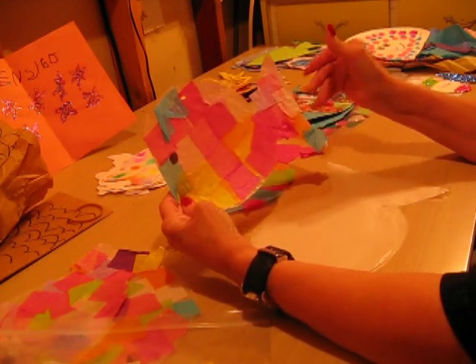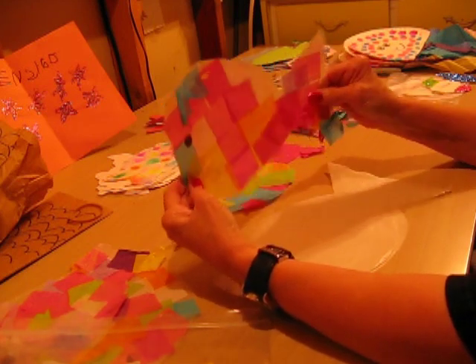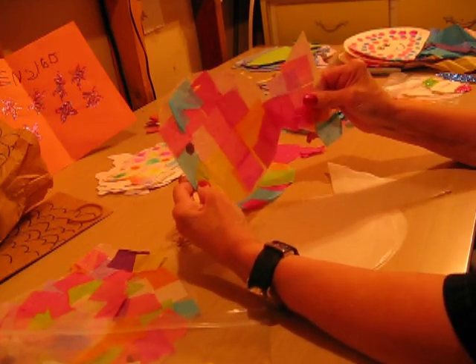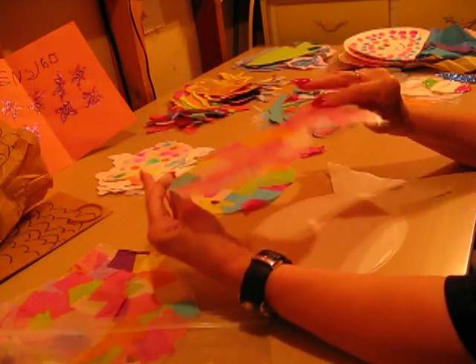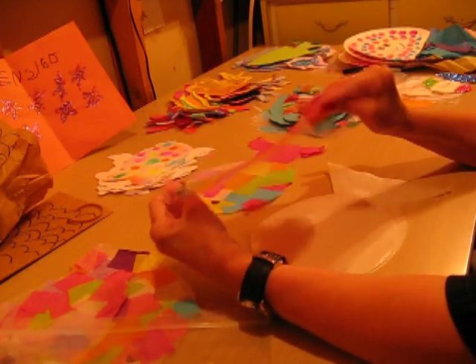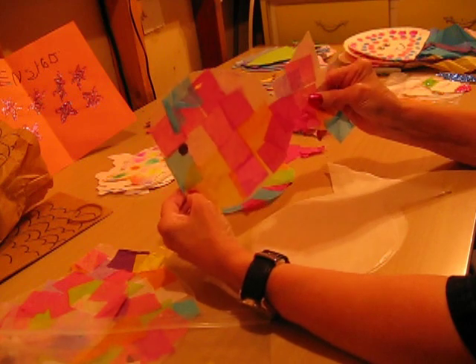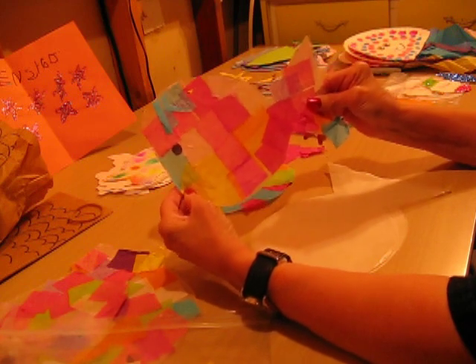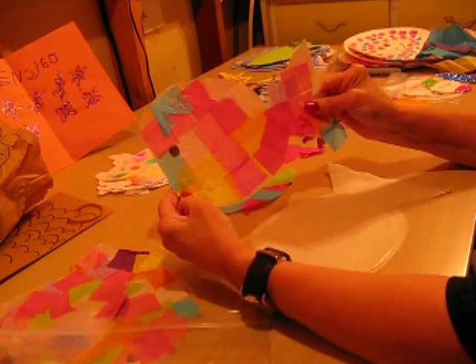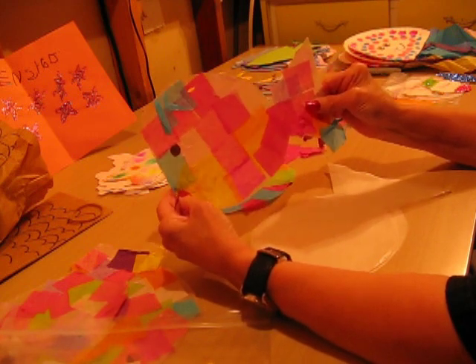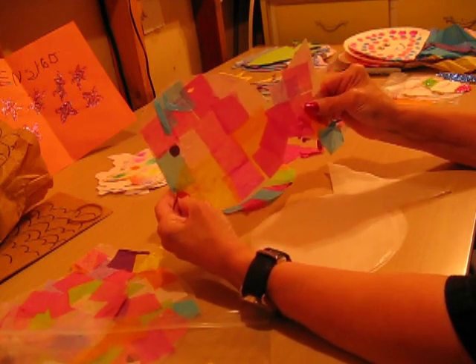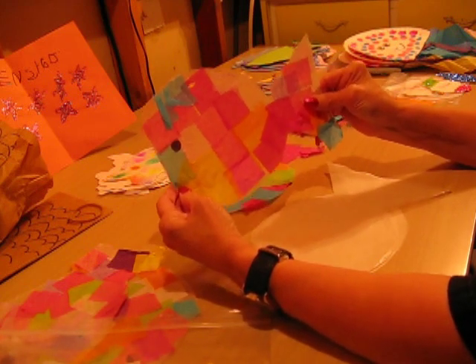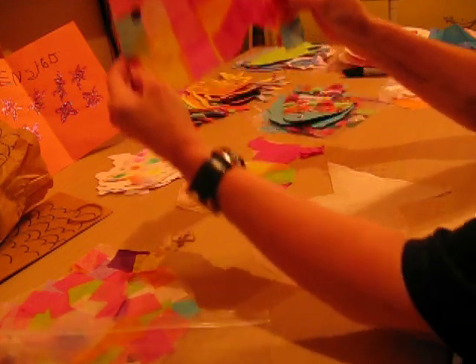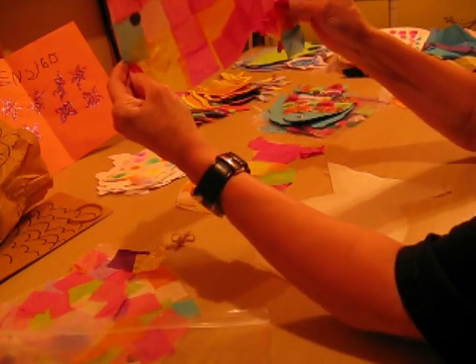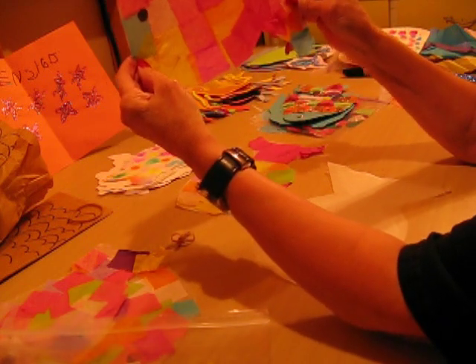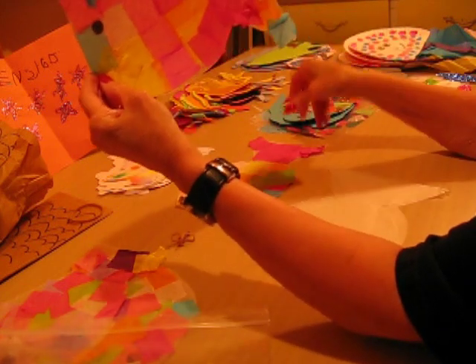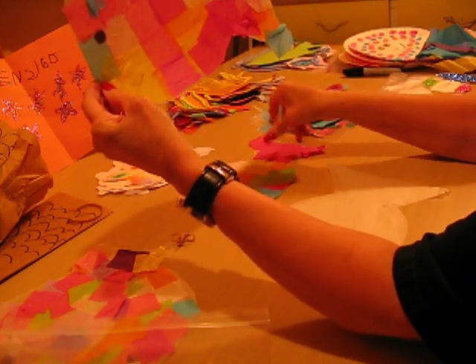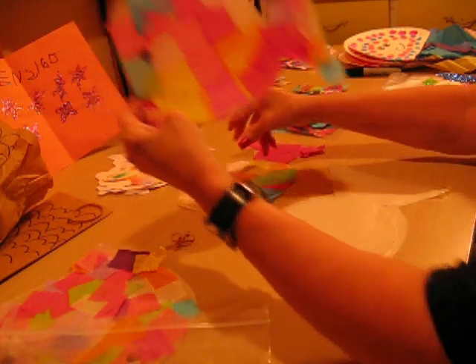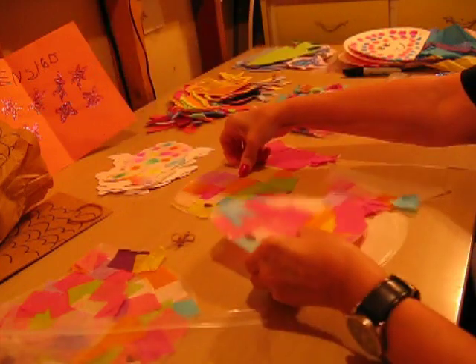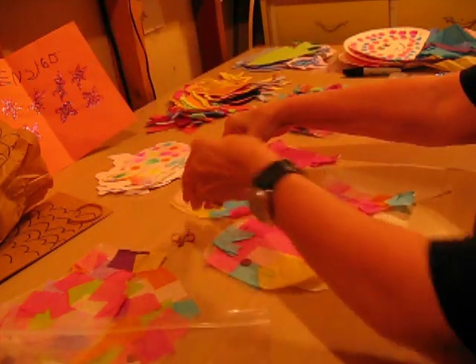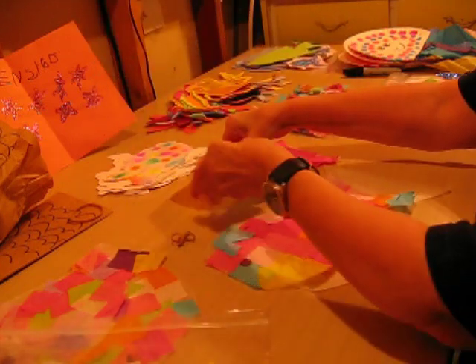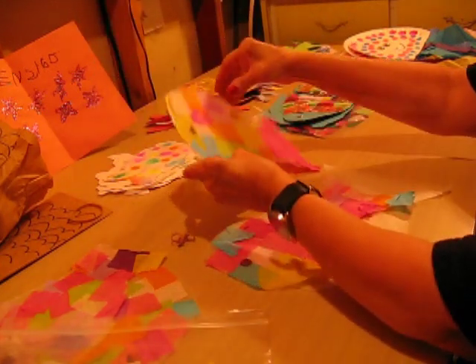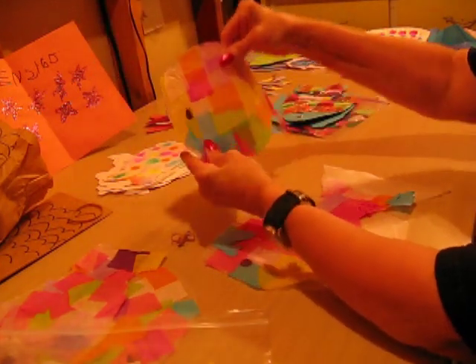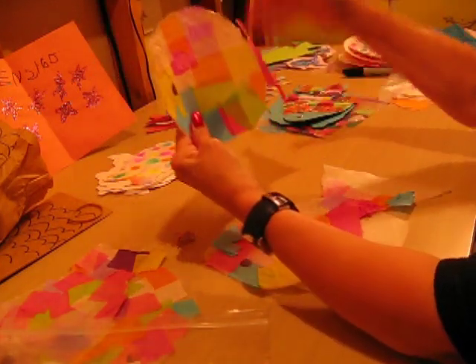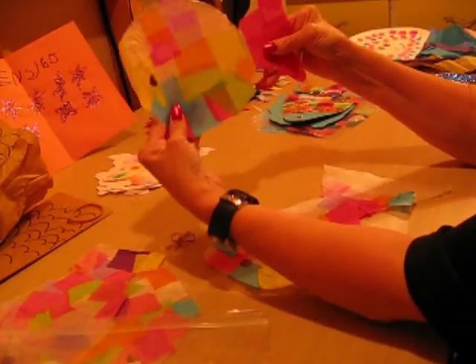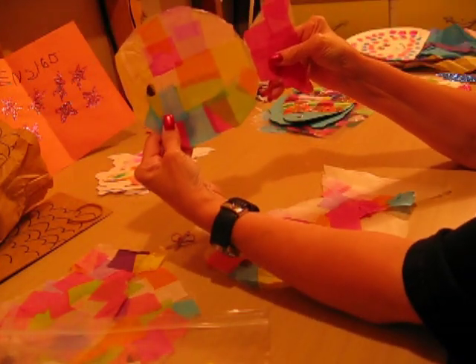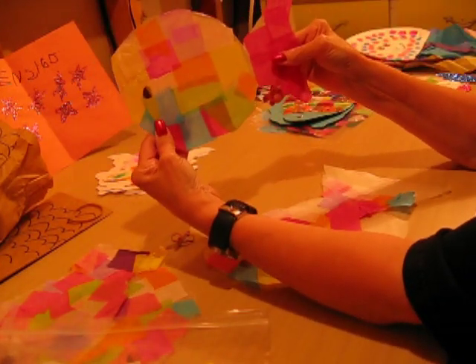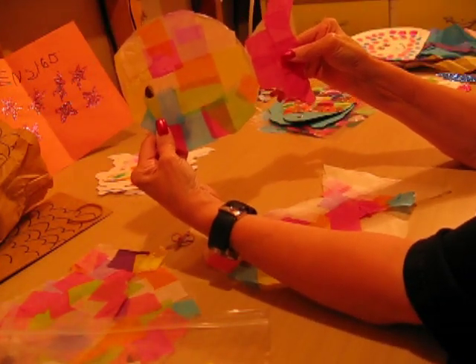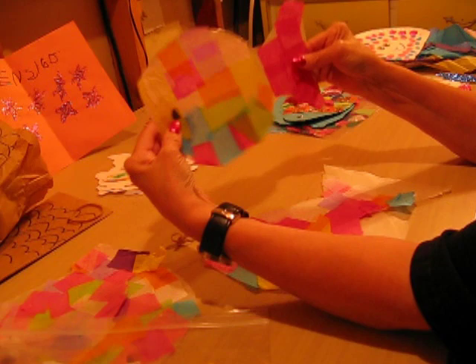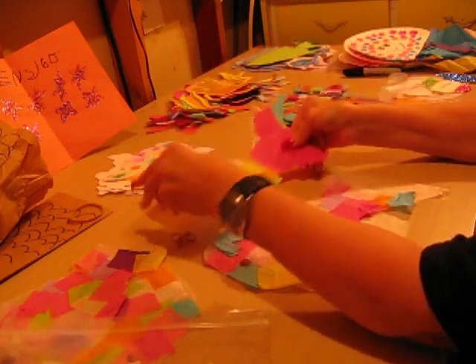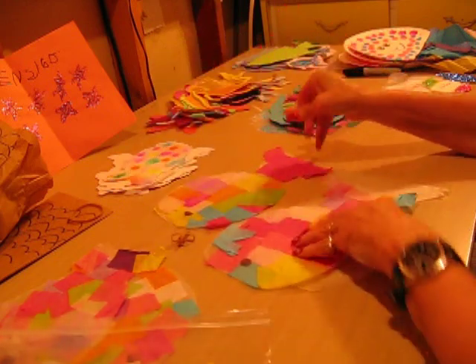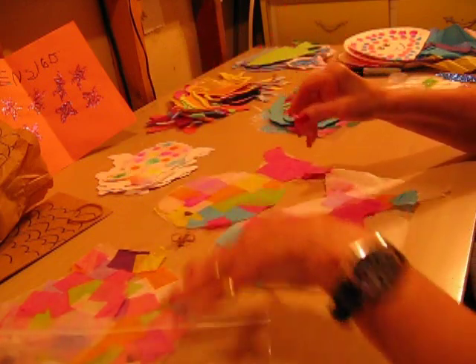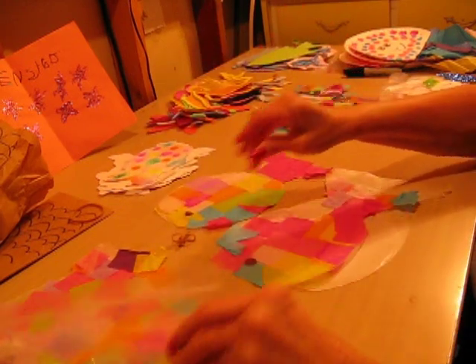After it's dried — it takes a while to dry, probably overnight — you can put it up on the window and see all the different fish and different designs, the different colors that they've used for their fish.